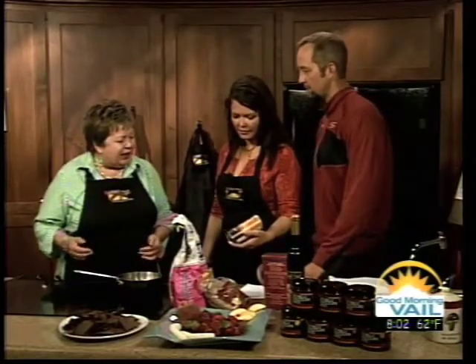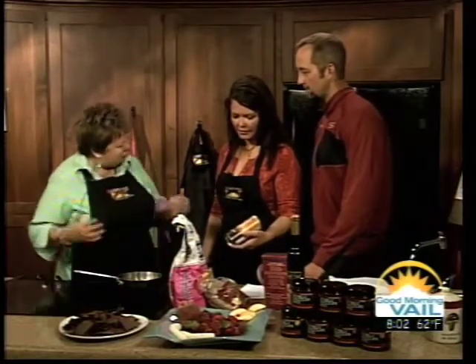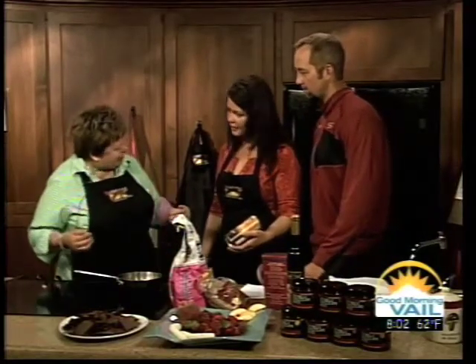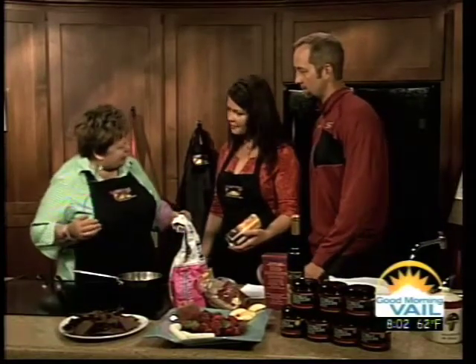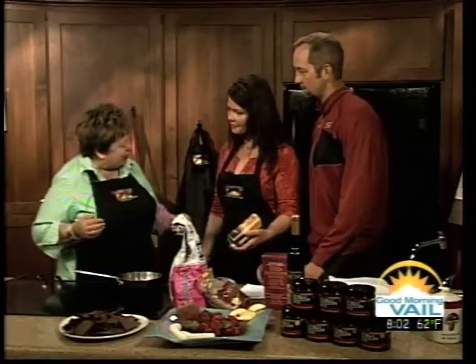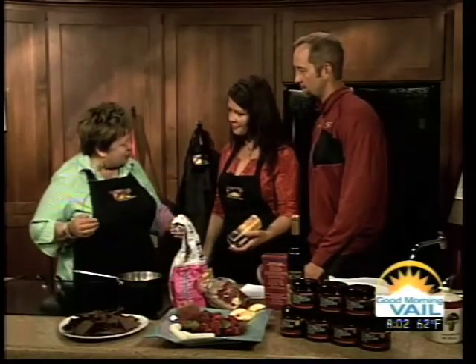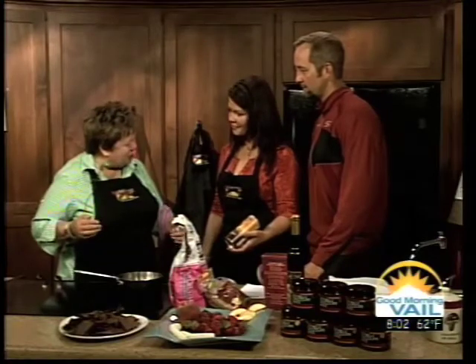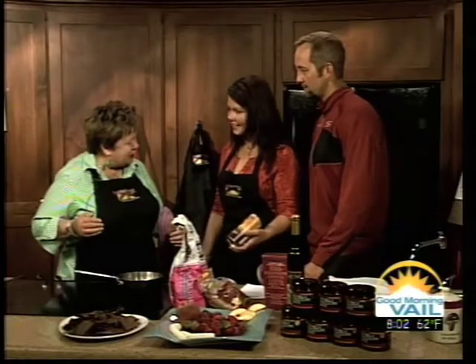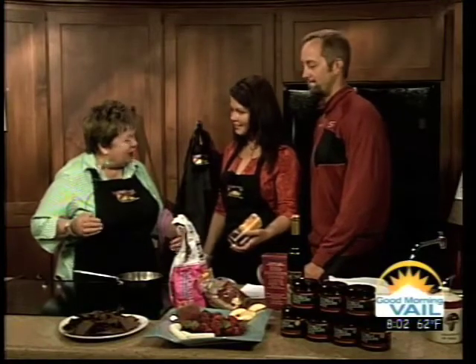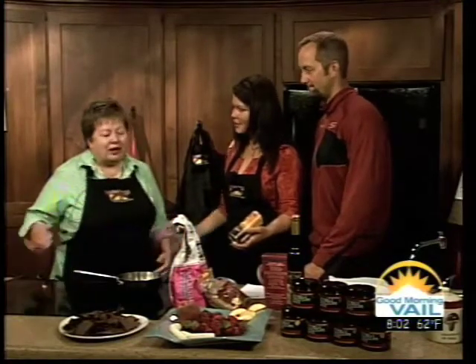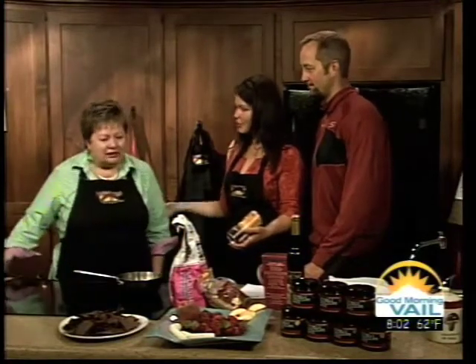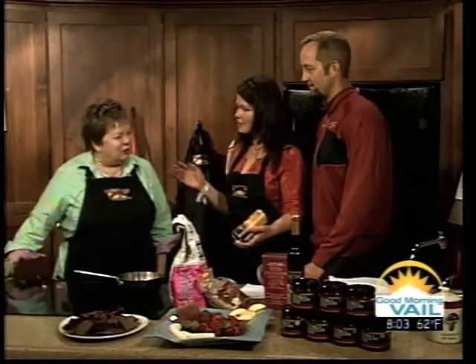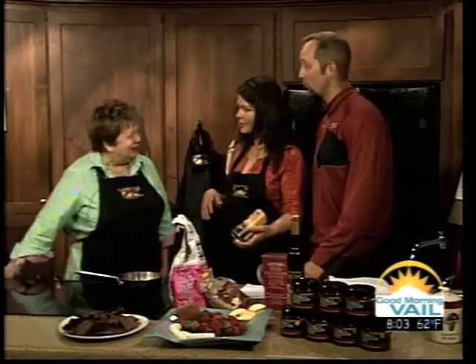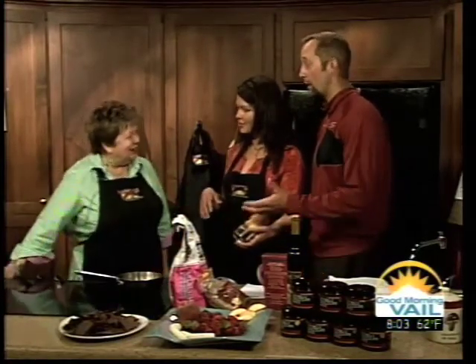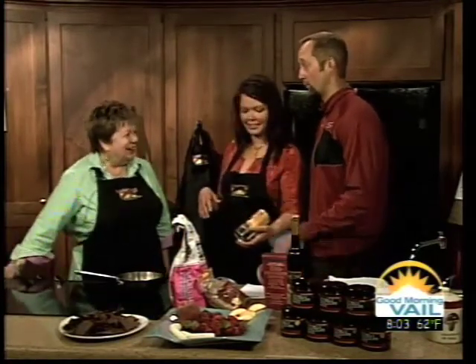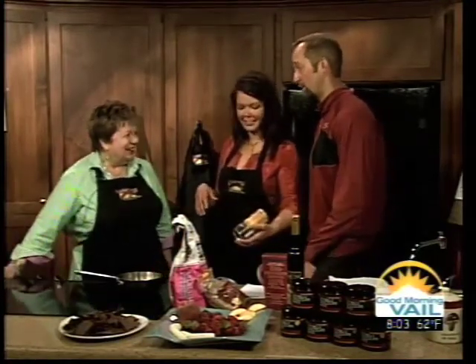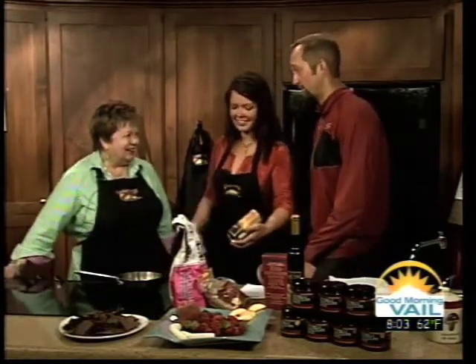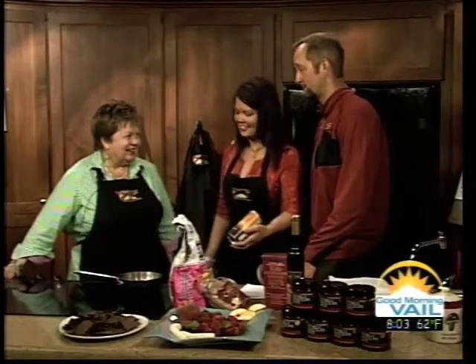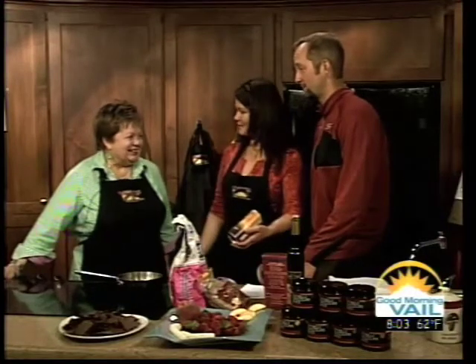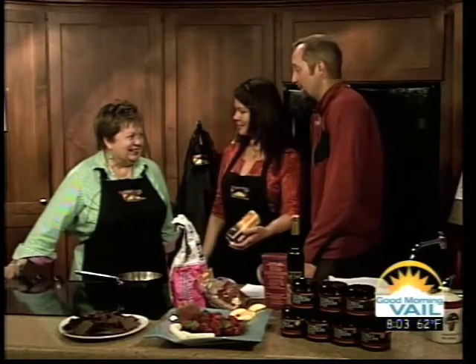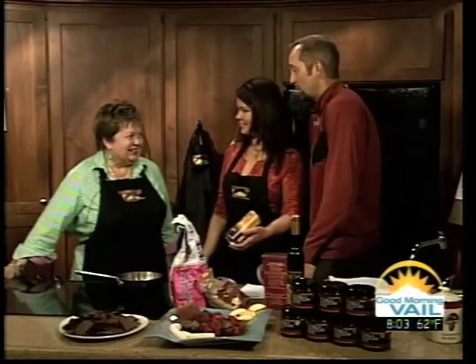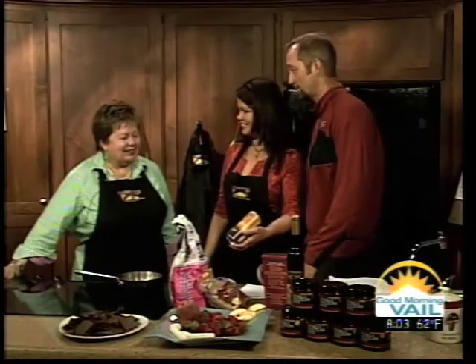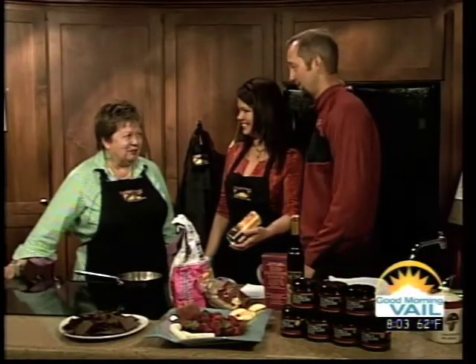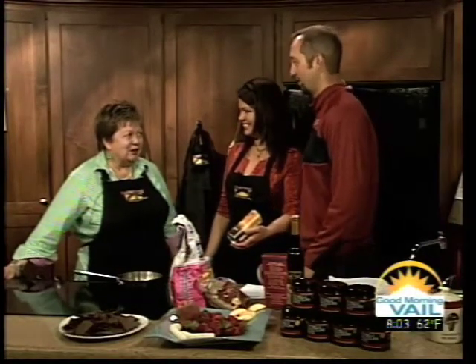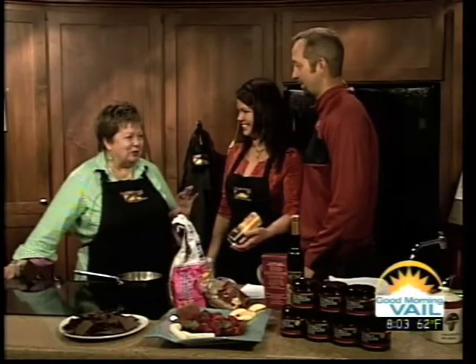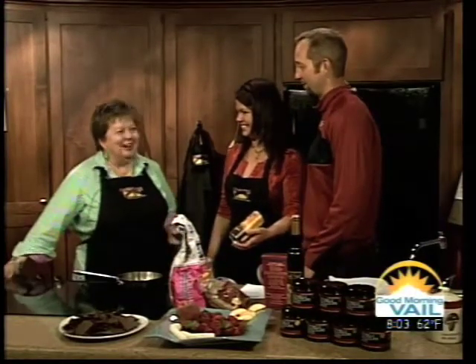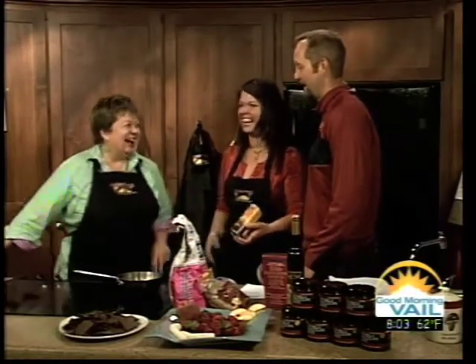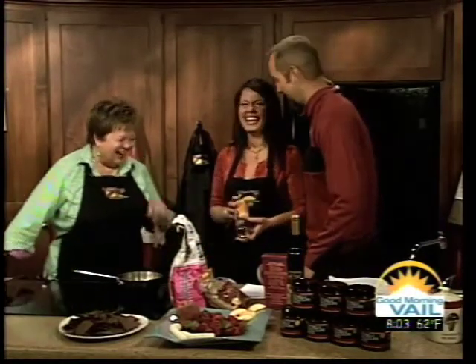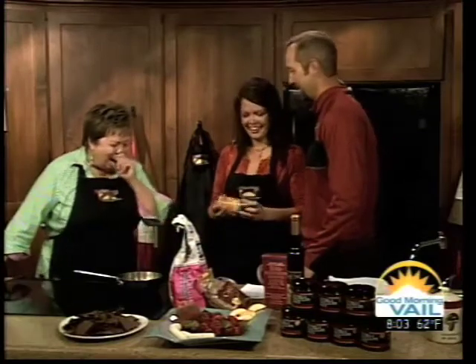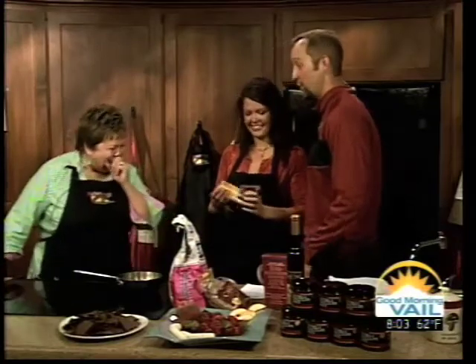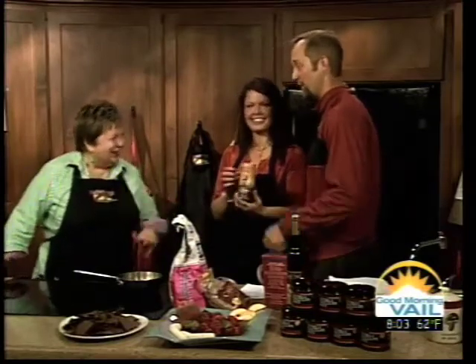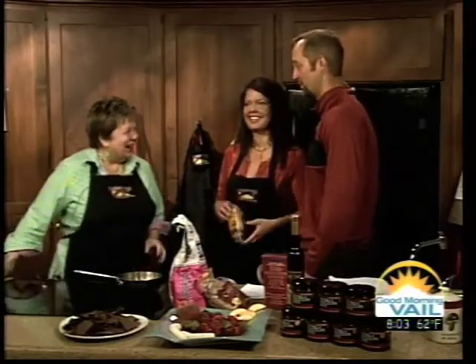Did you find out about us because of the Edwards and Vail Farmers Market? Tell everyone where you are usually — you're one of the more popular booths out there. Very popular booth. Who doesn't love chocolate? There are about two people. They're not here today.